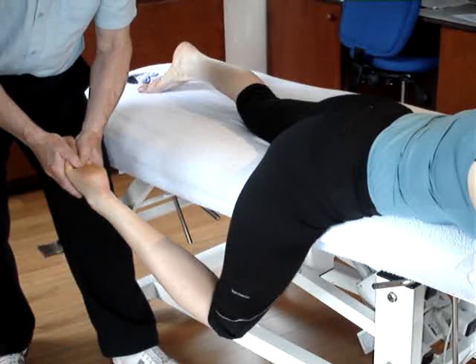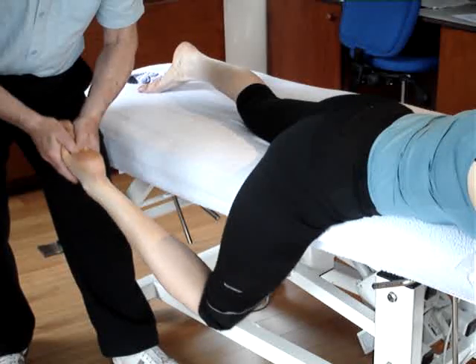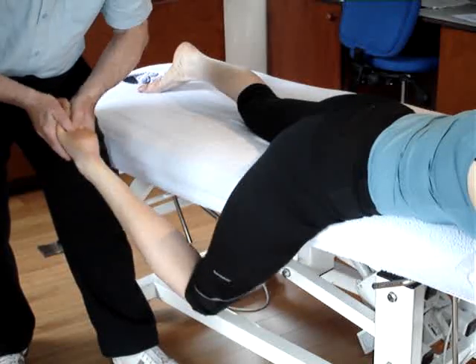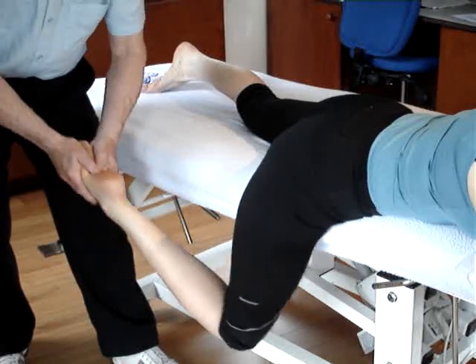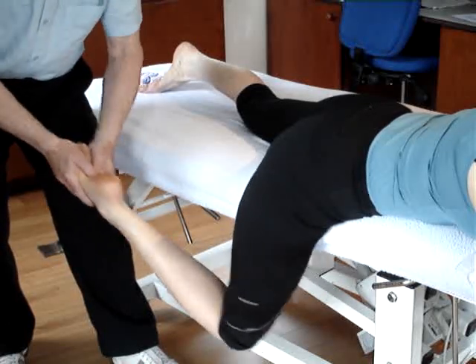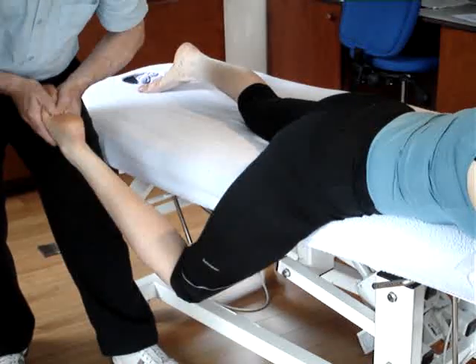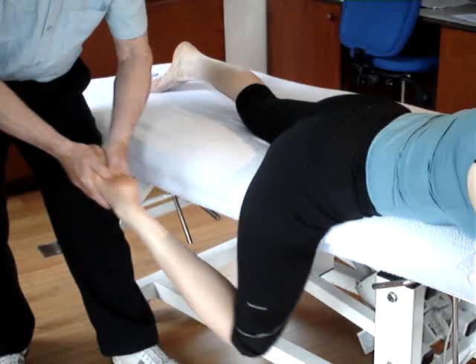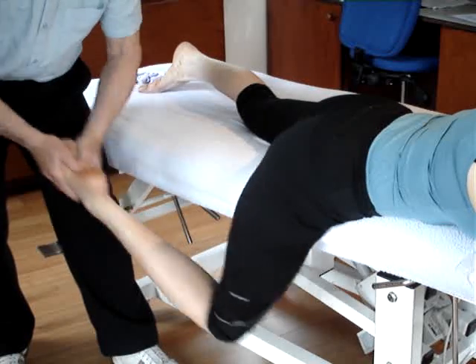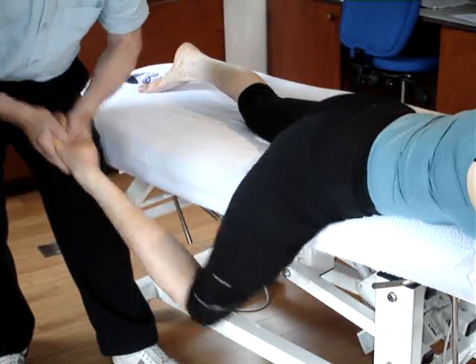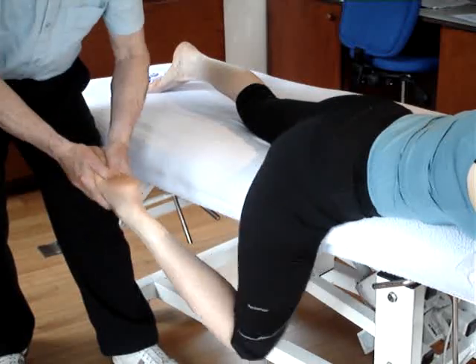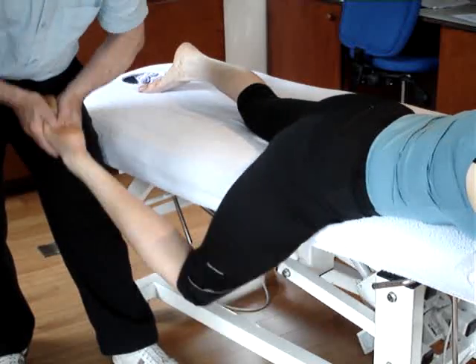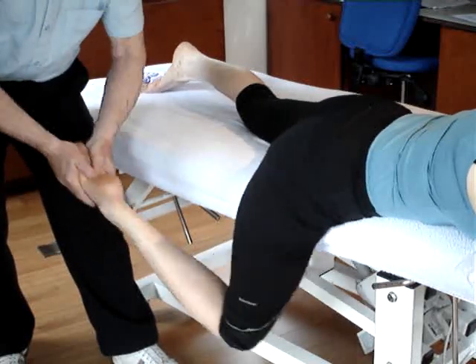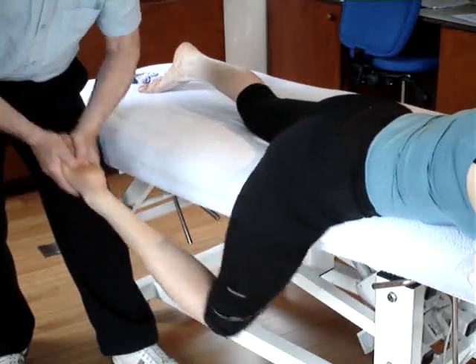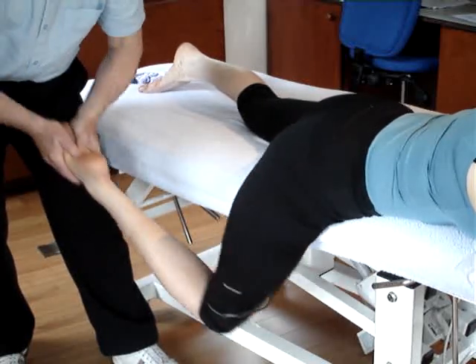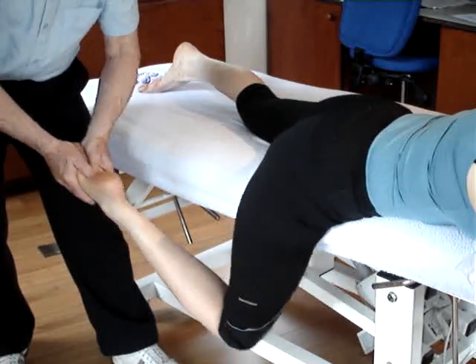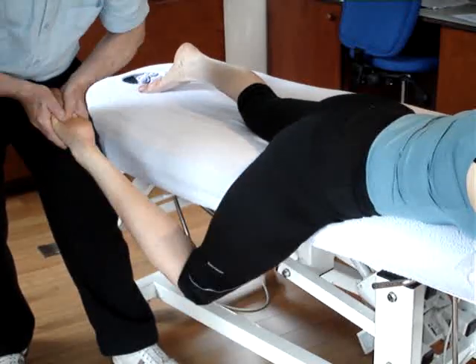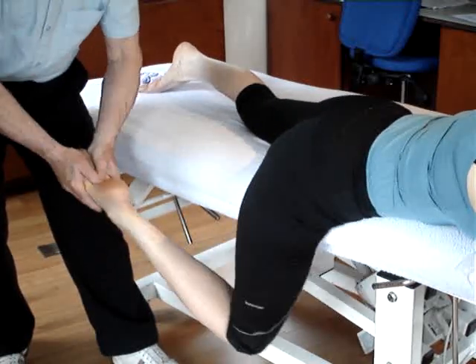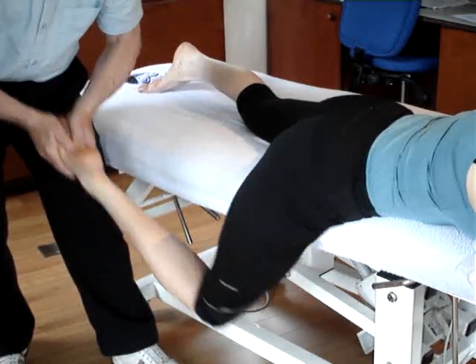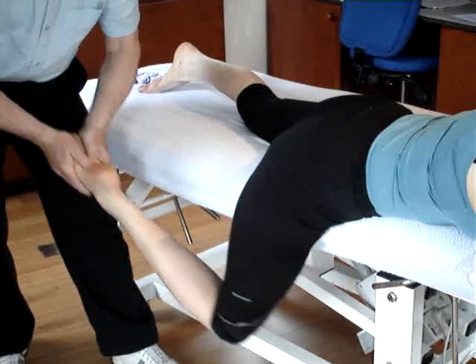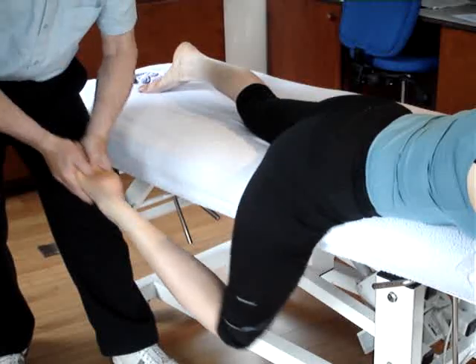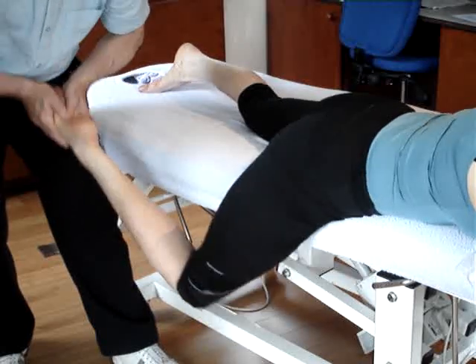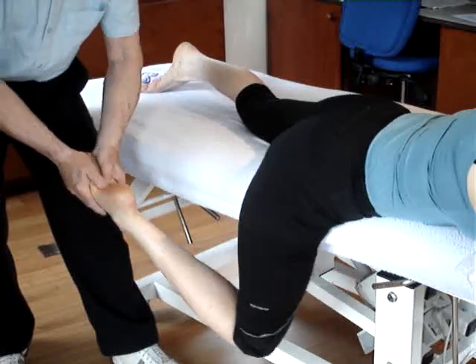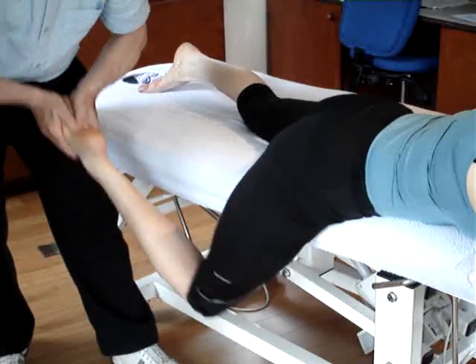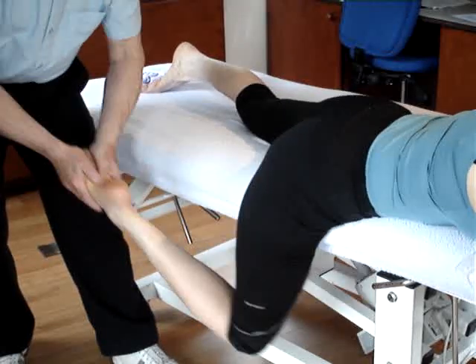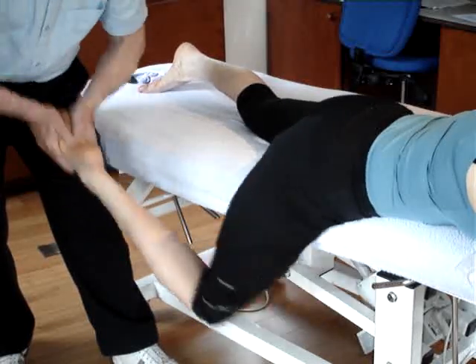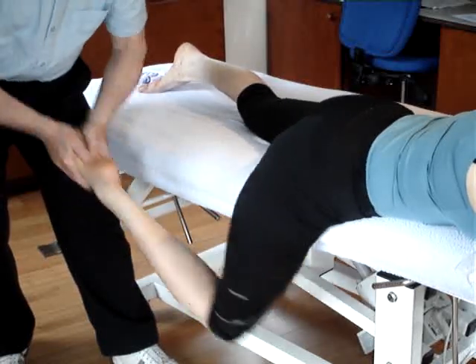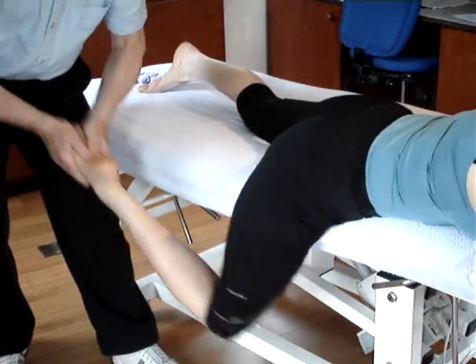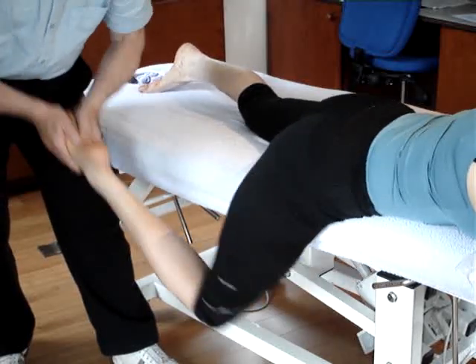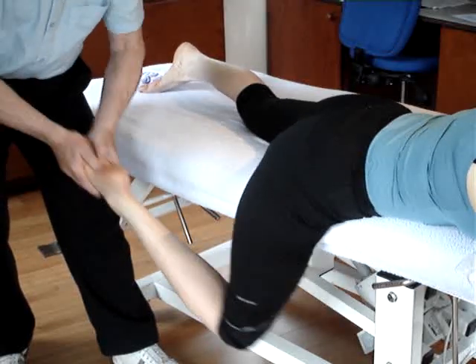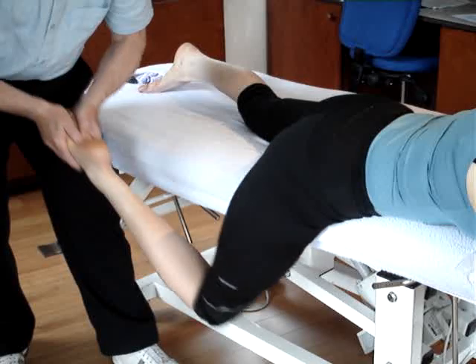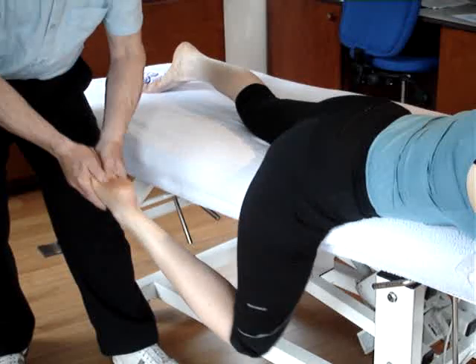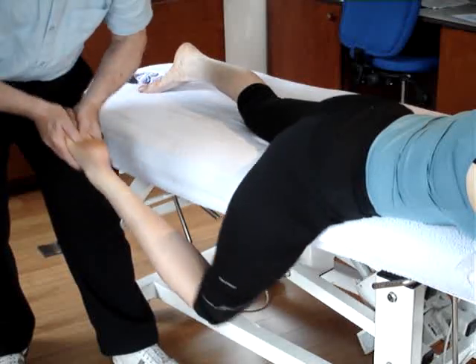The leg is then swung gently as the fingers are closed together. The hands are around the foot, and as the foot goes down, the adjustment is made.